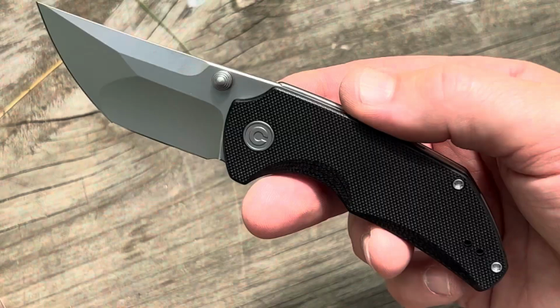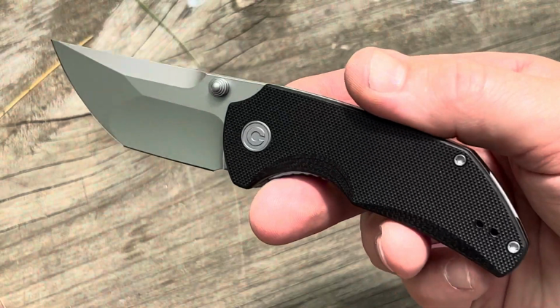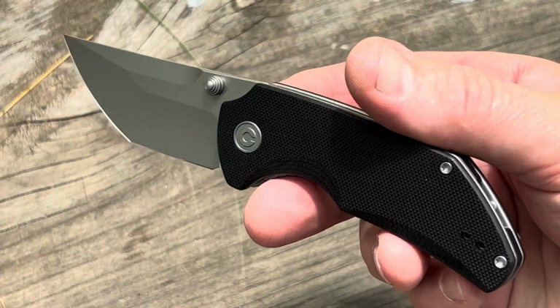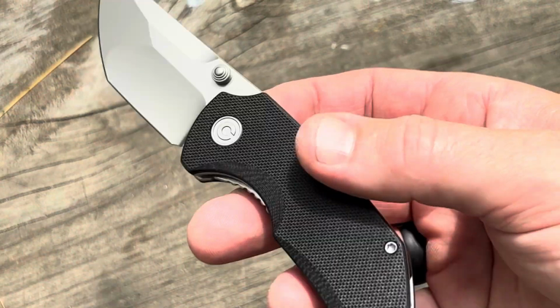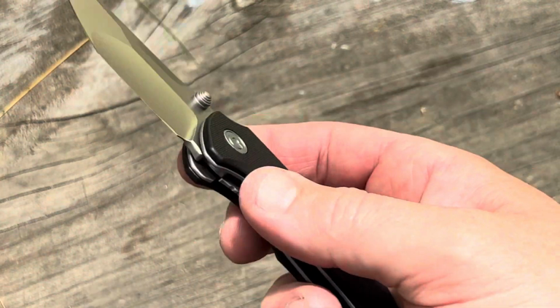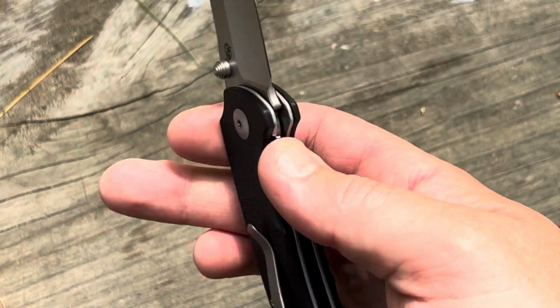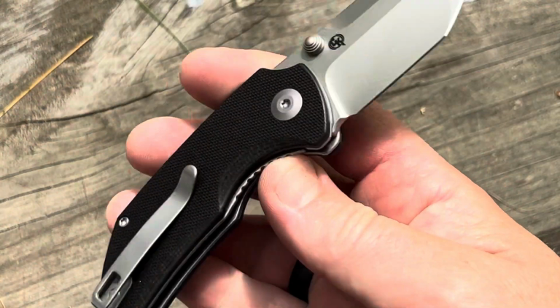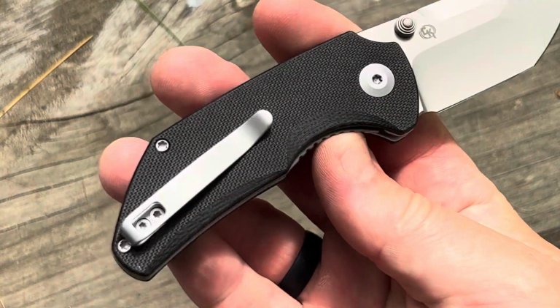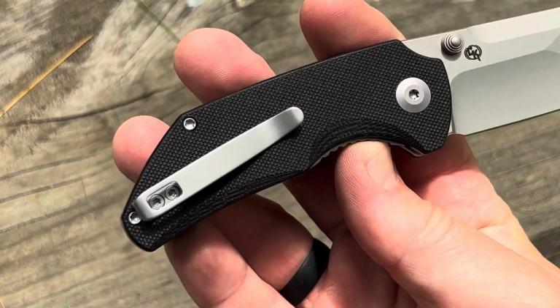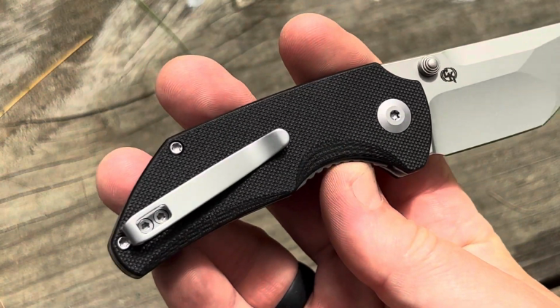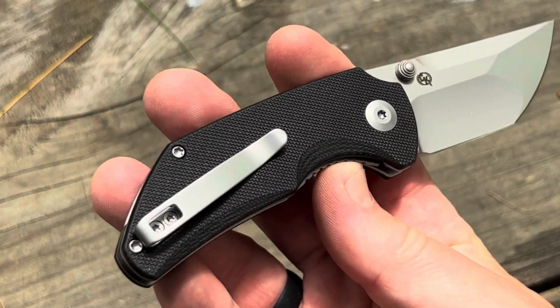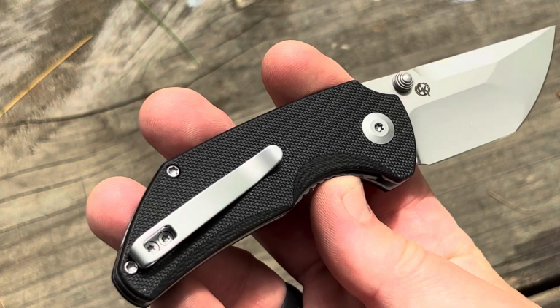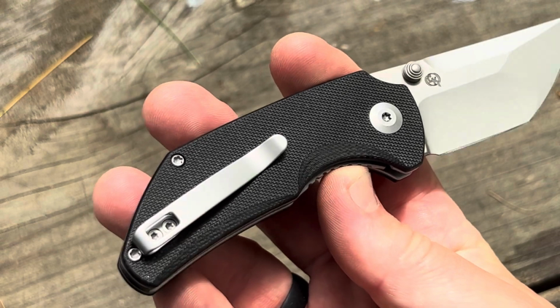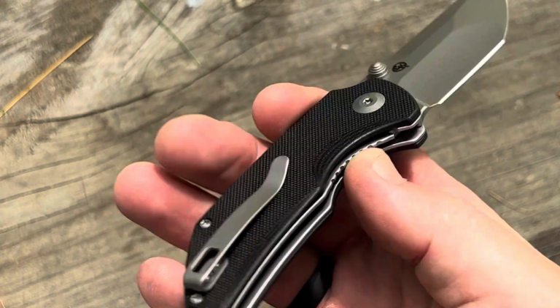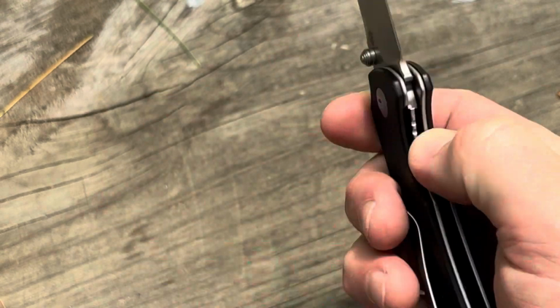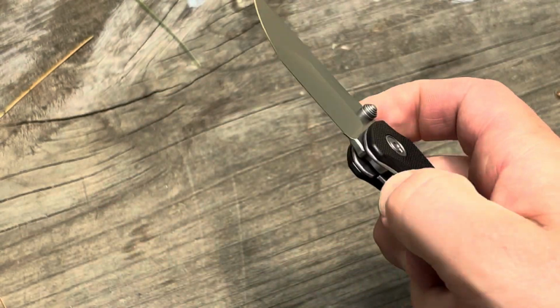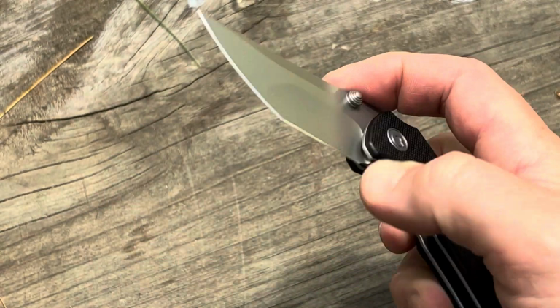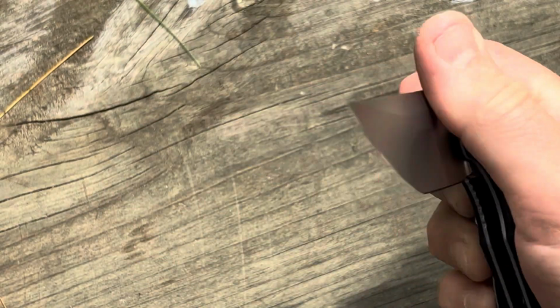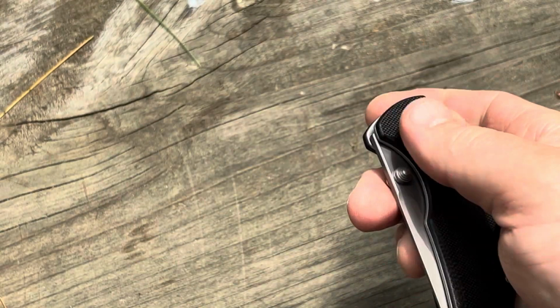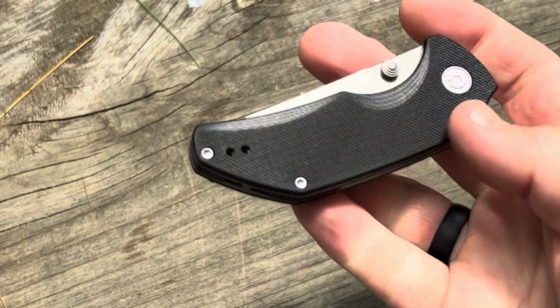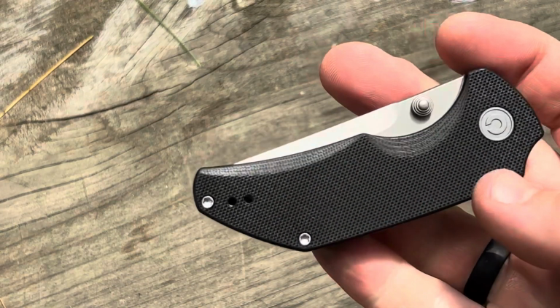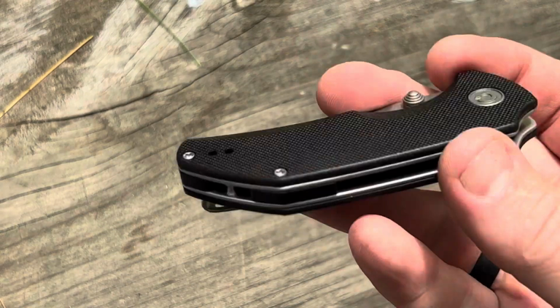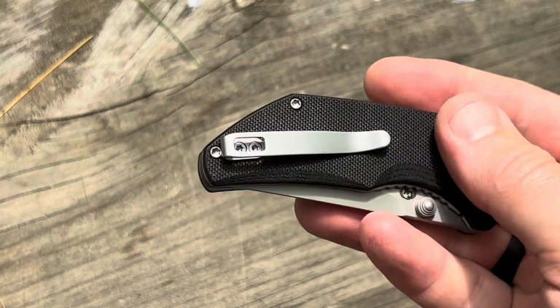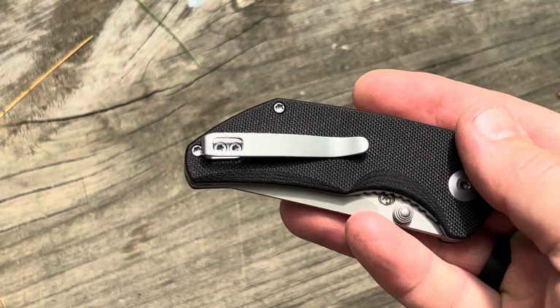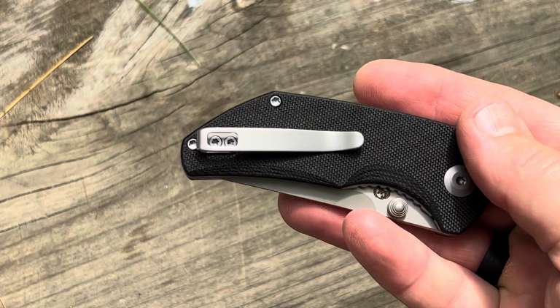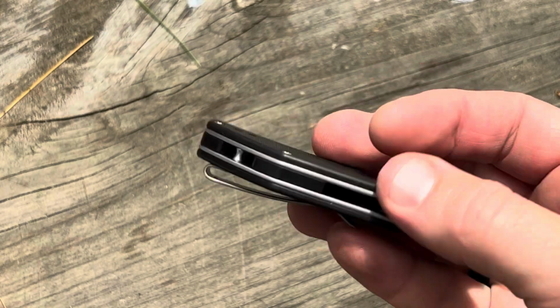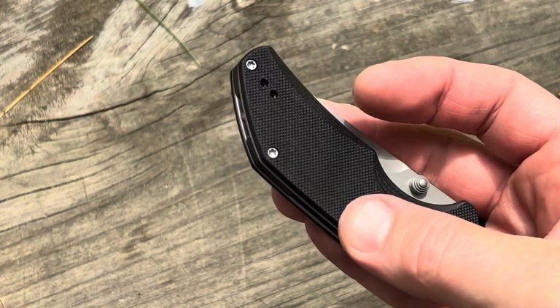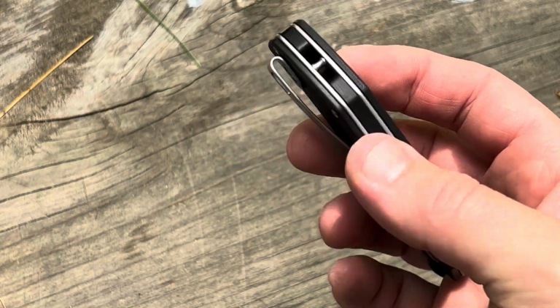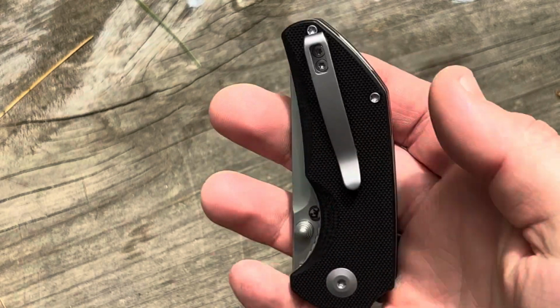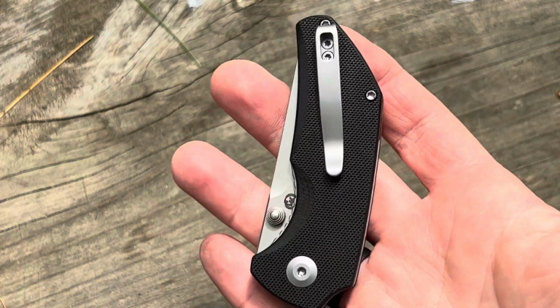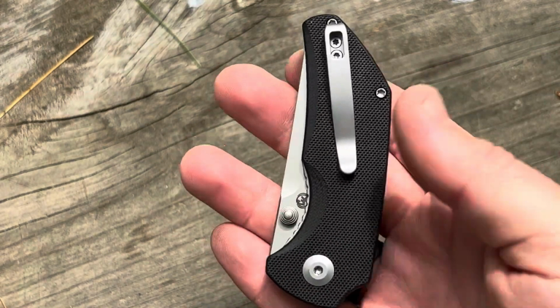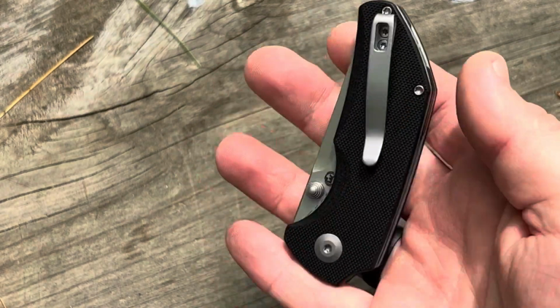This is black G10 for the handle. Some of the other versions of this have different options. You can see tip-up carry, and you can reverse the pocket clip to either side. It's a stainless steel pocket clip.